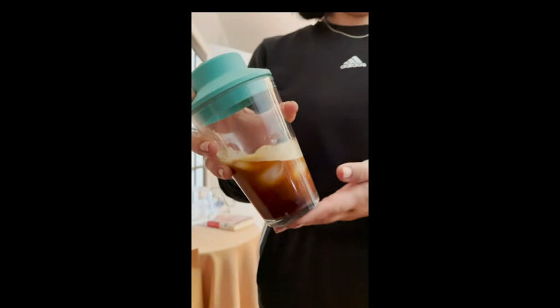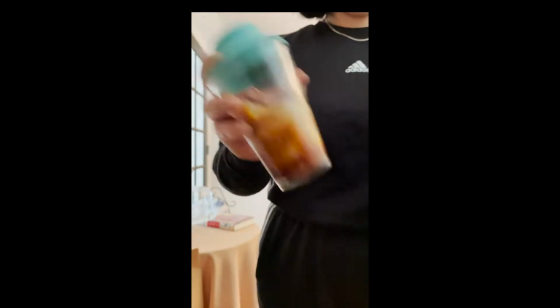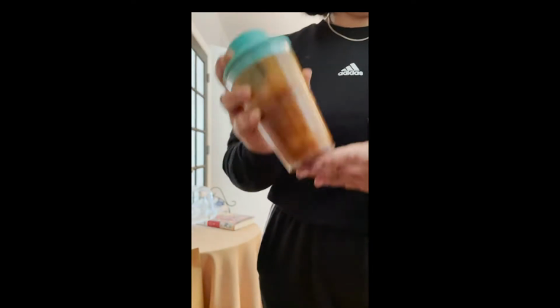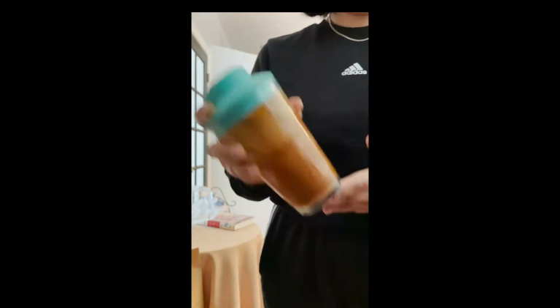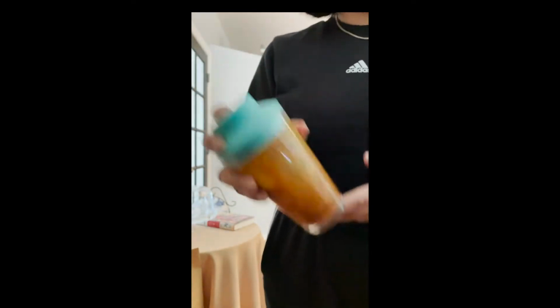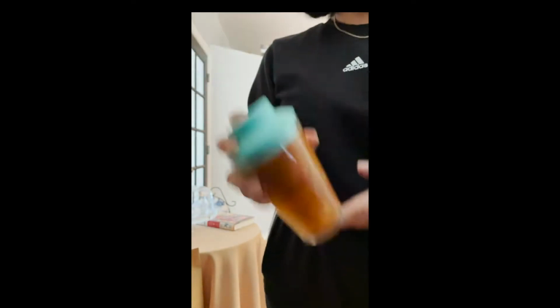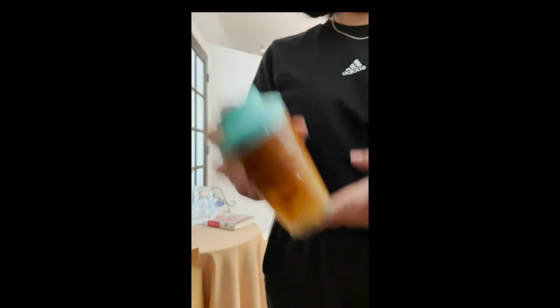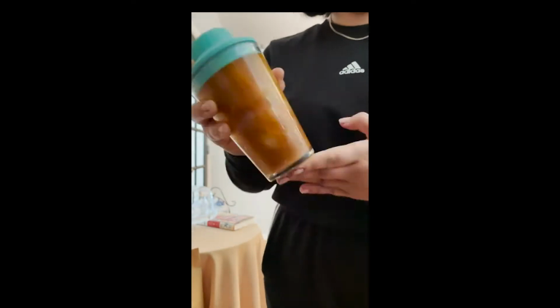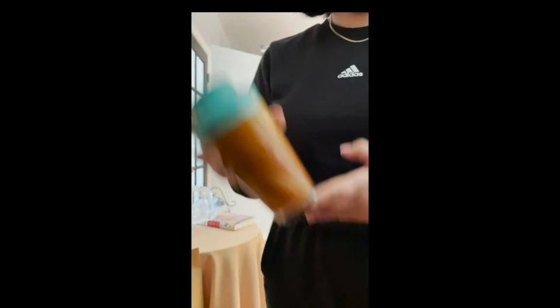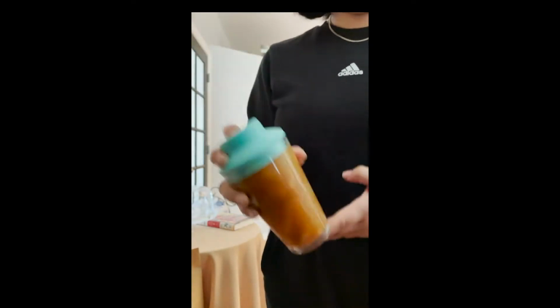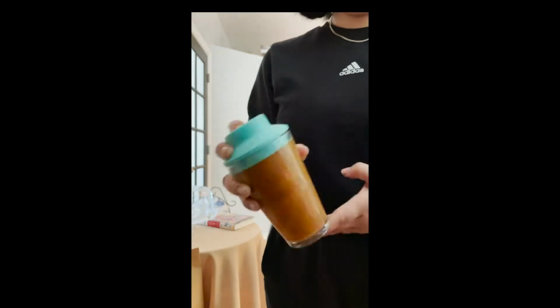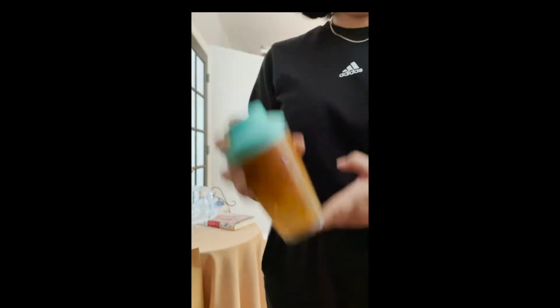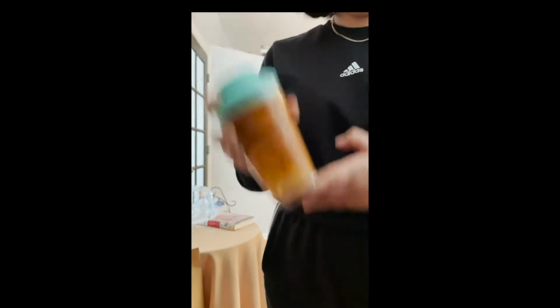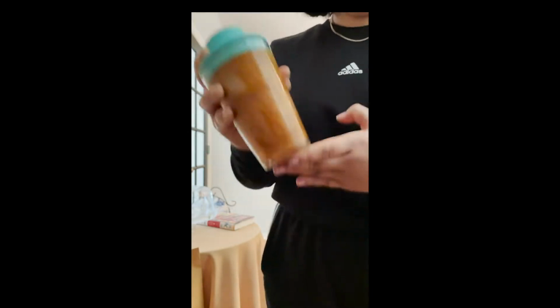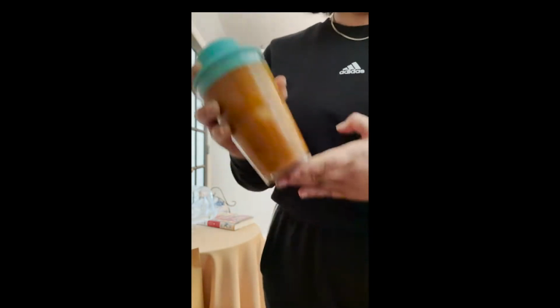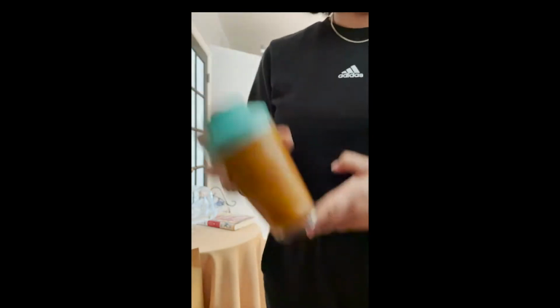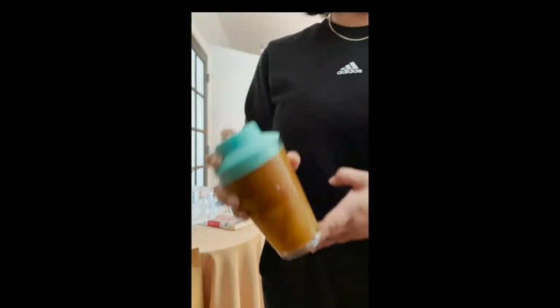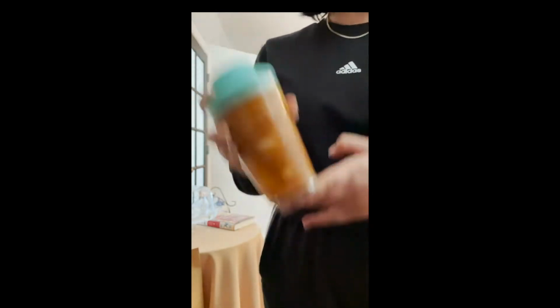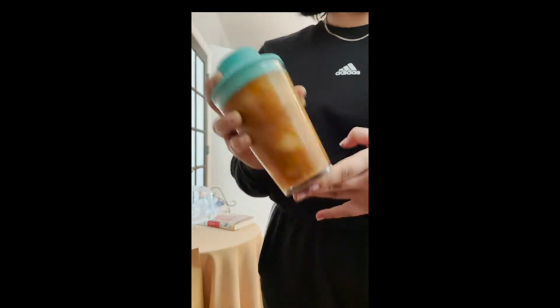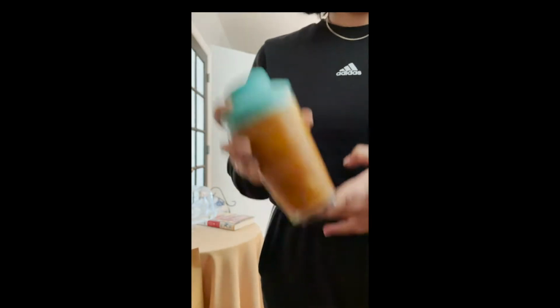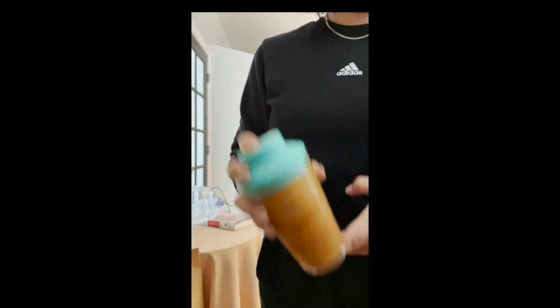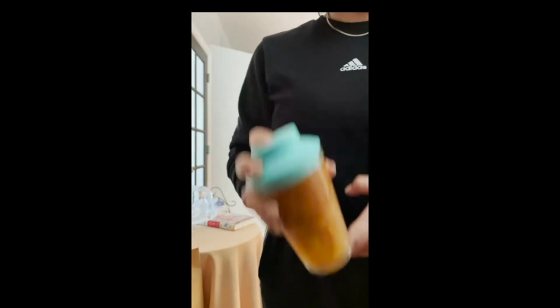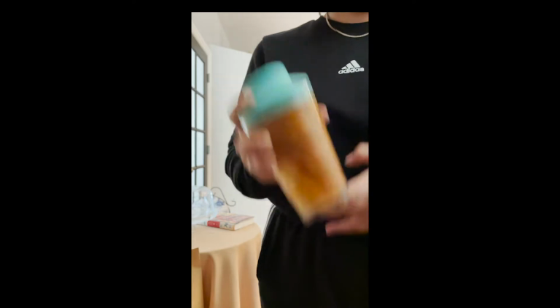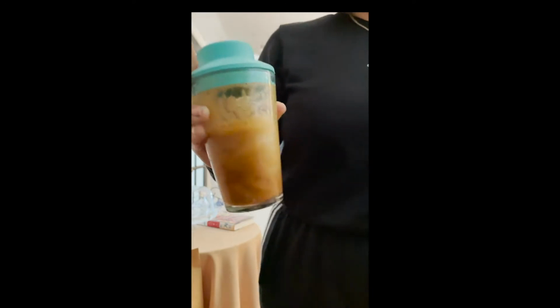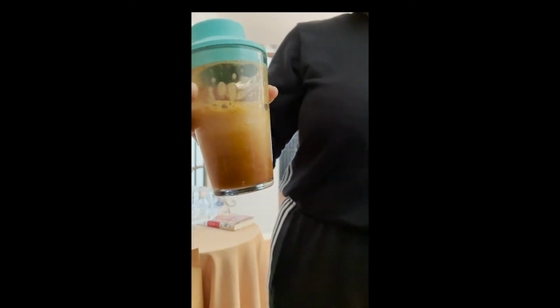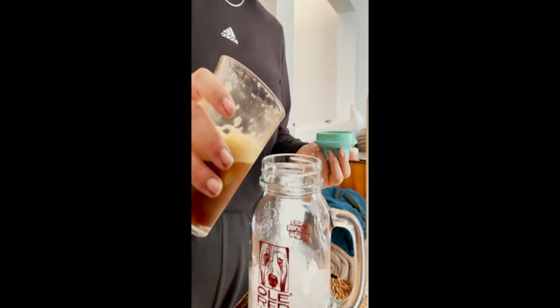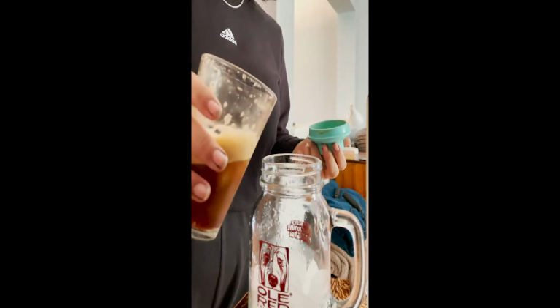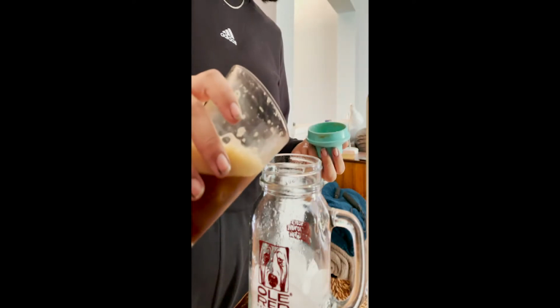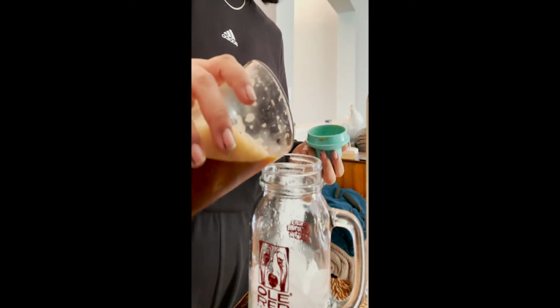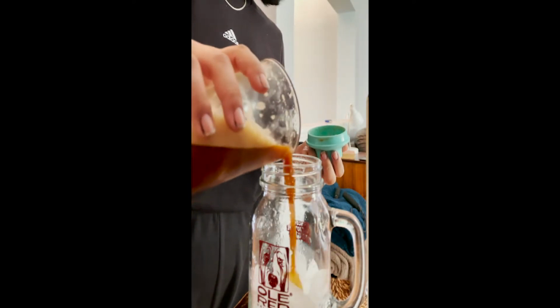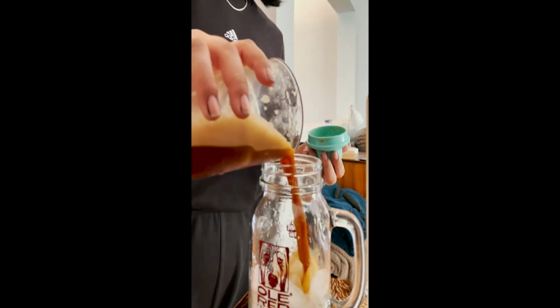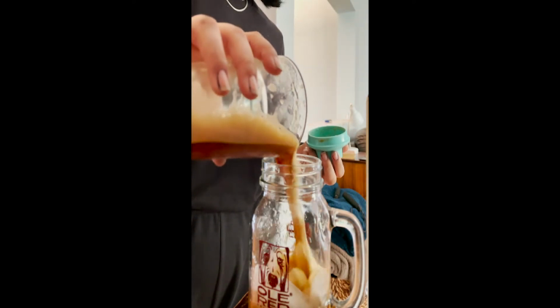Now we're gonna shake it up. This will create a froth and help cool it down. Shake, shake, shake, shake. Now we're gonna pour it over some more ice.